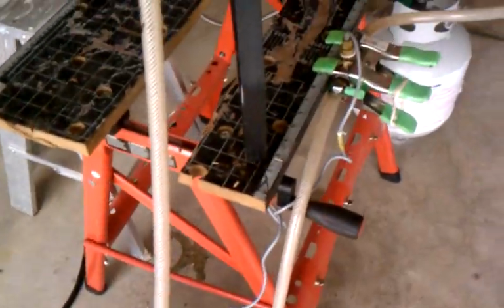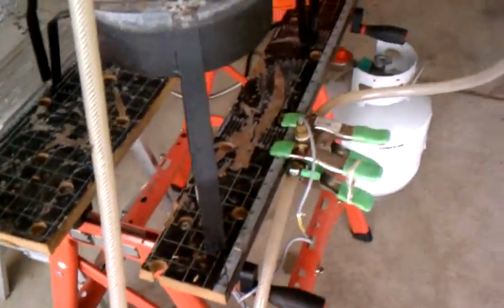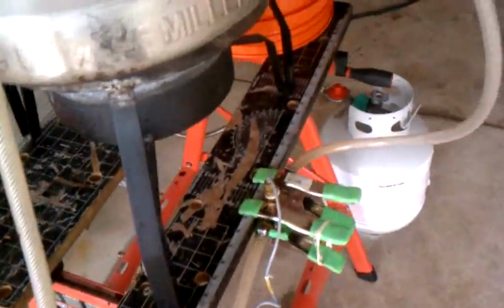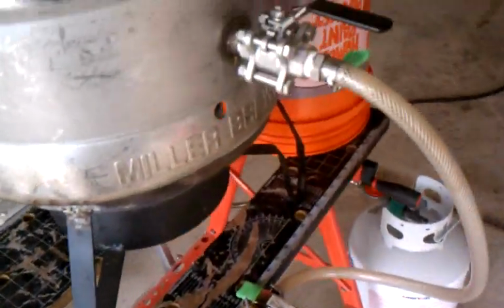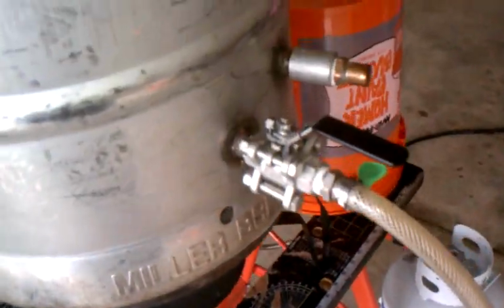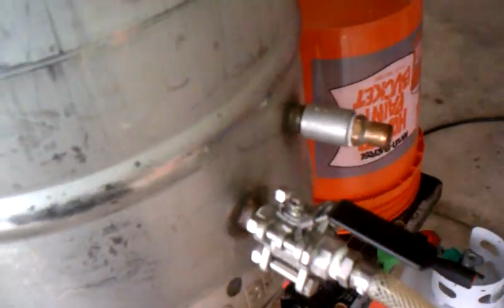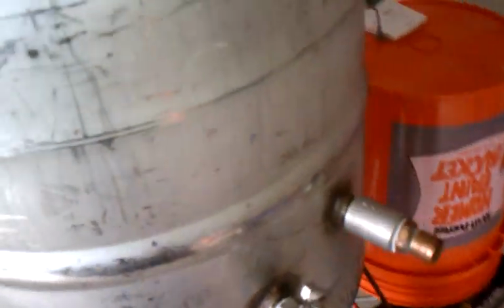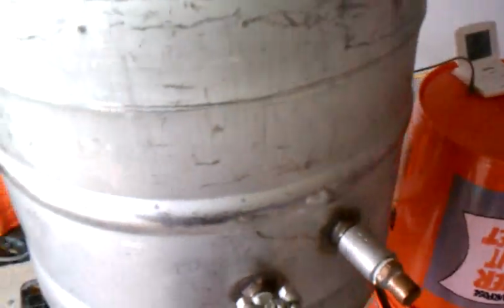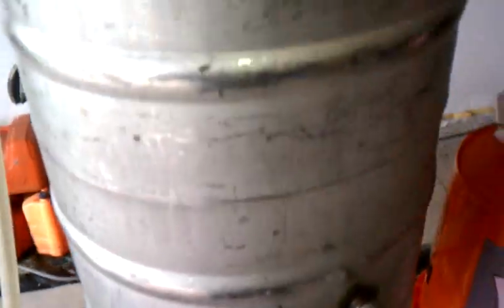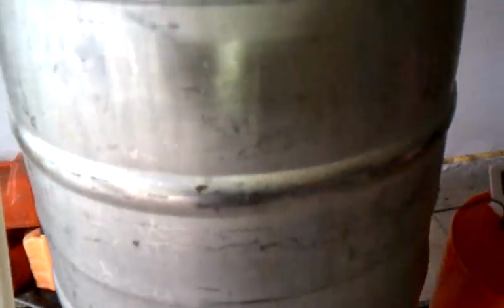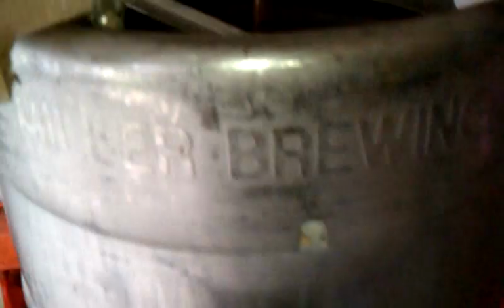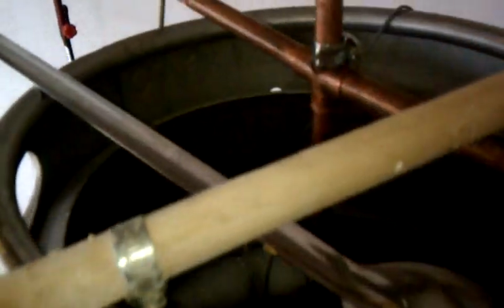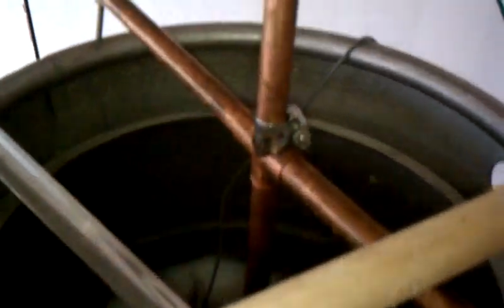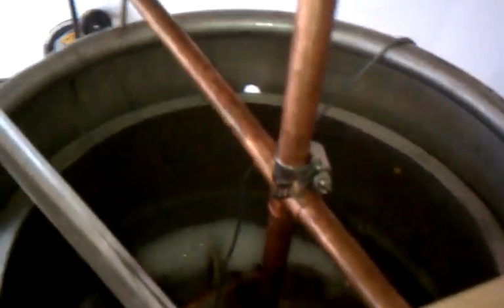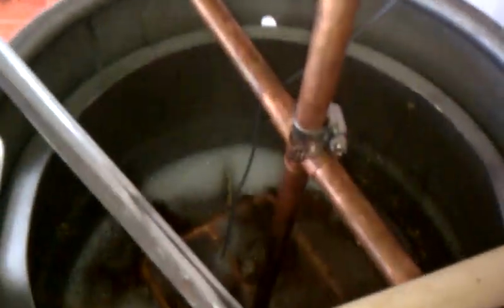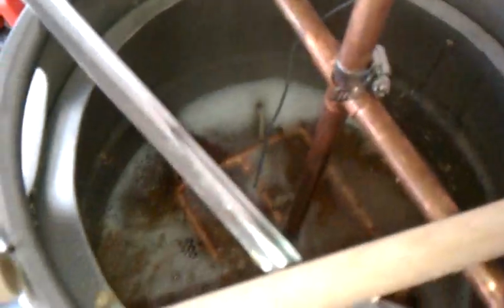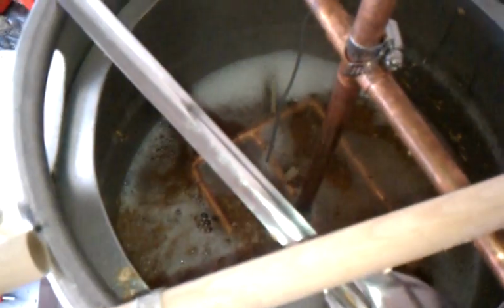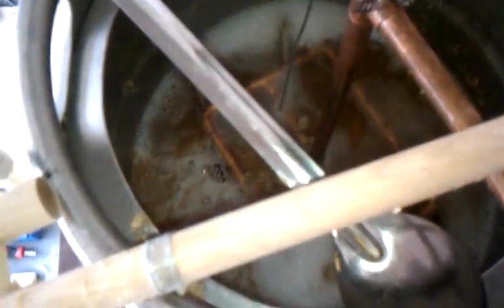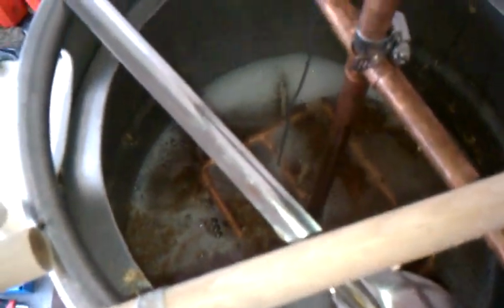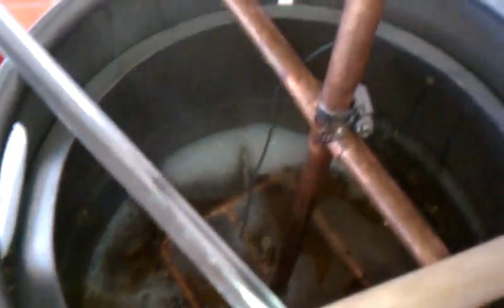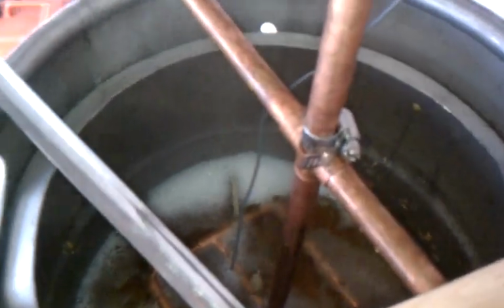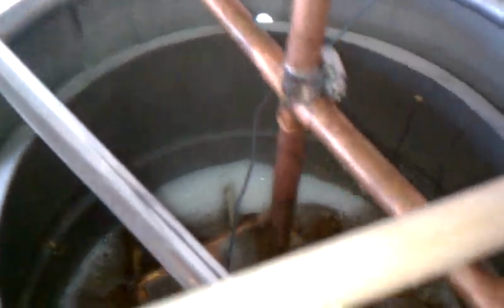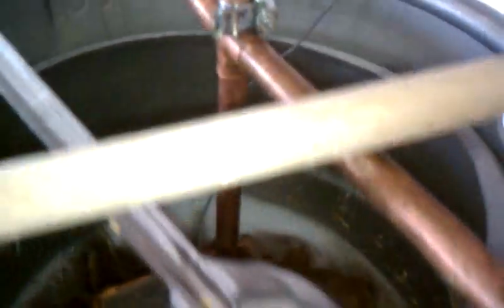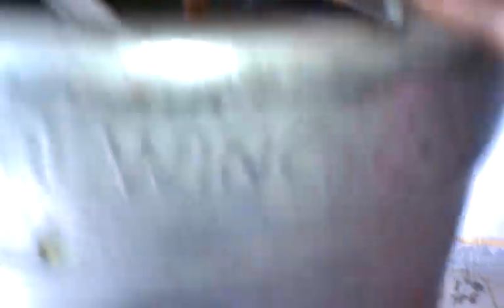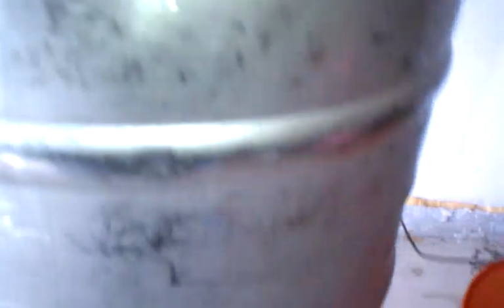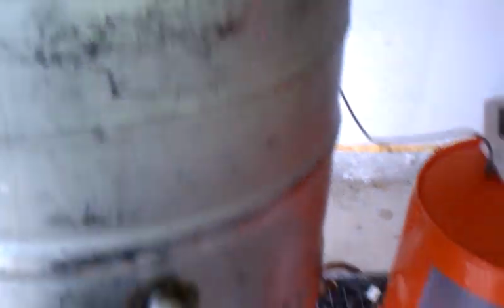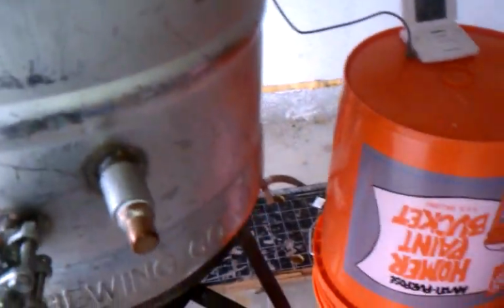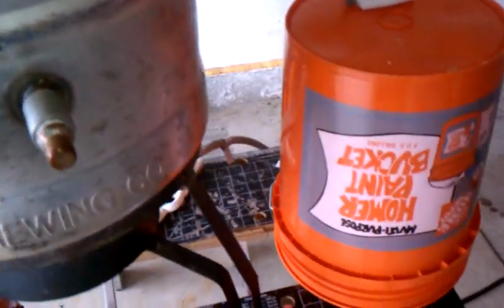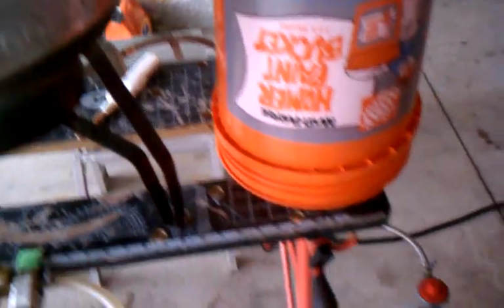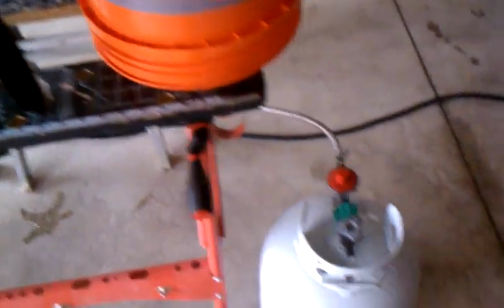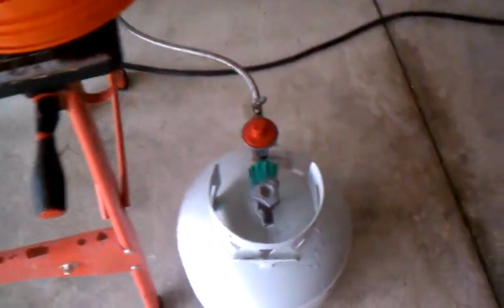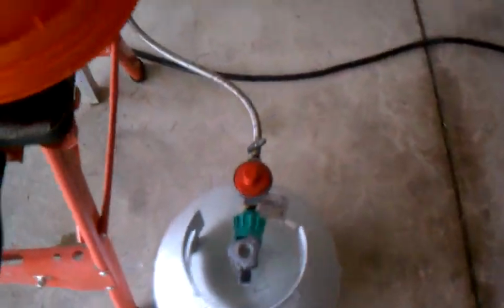This time, brewing a Belgian wit. You can see in there — seems to be working rather well.